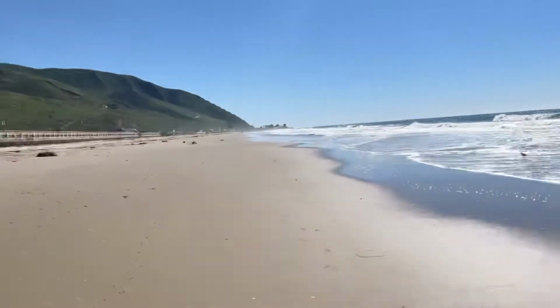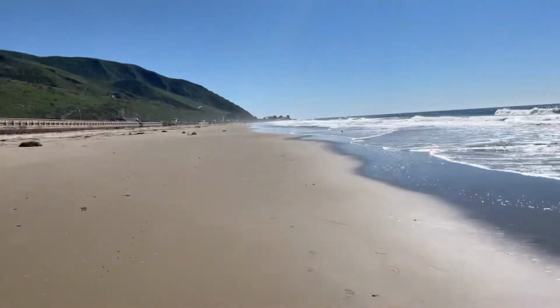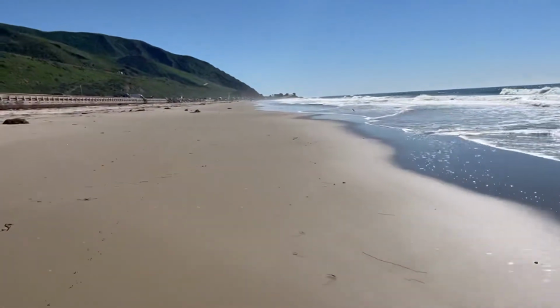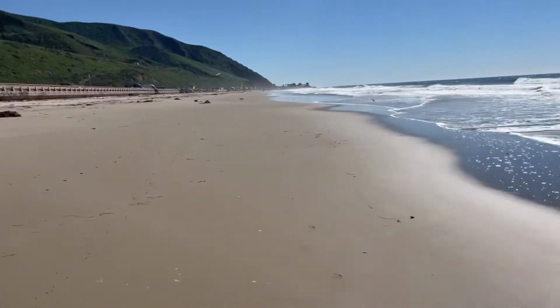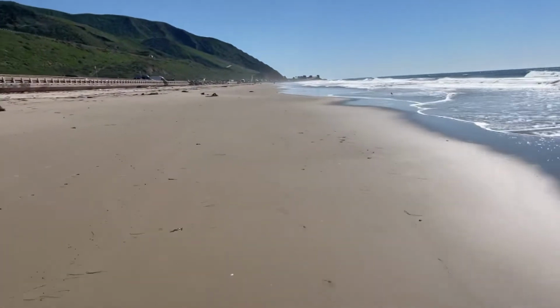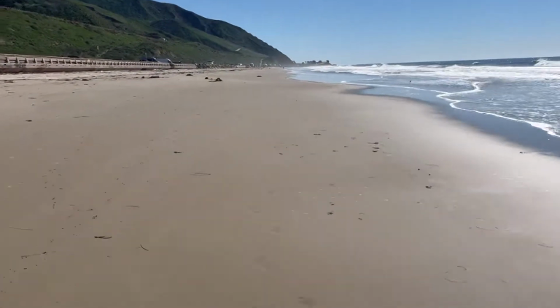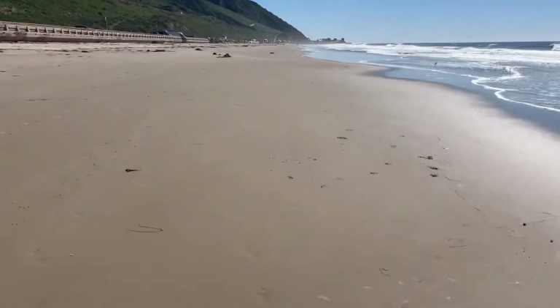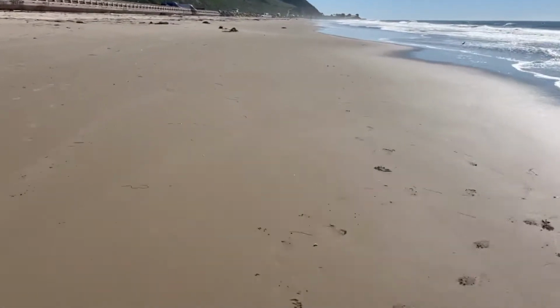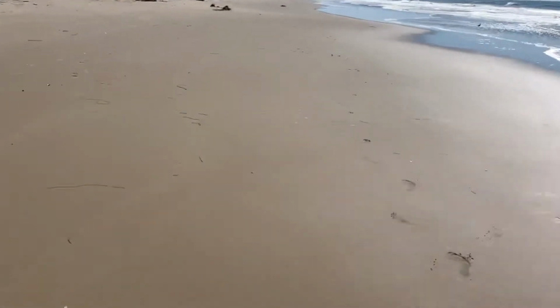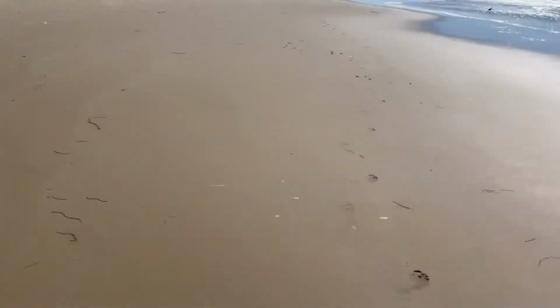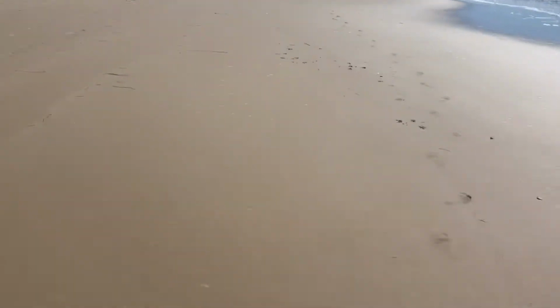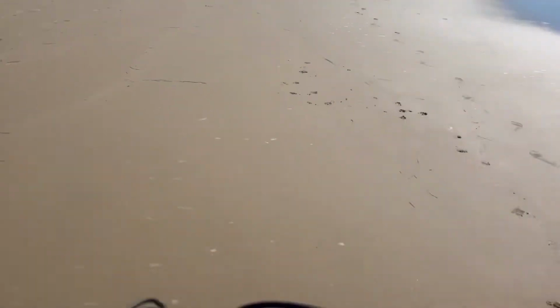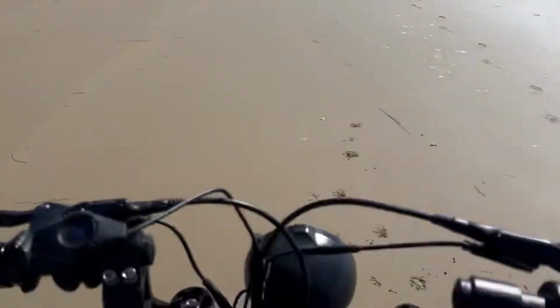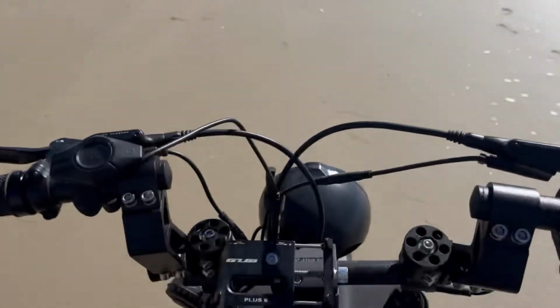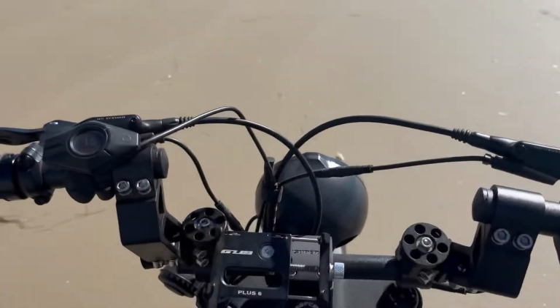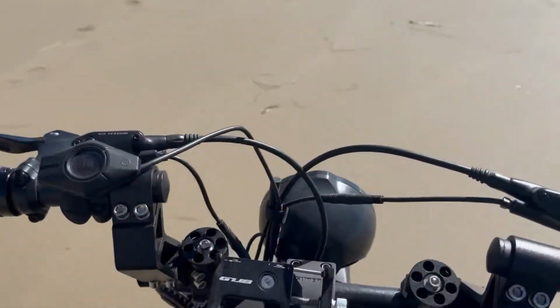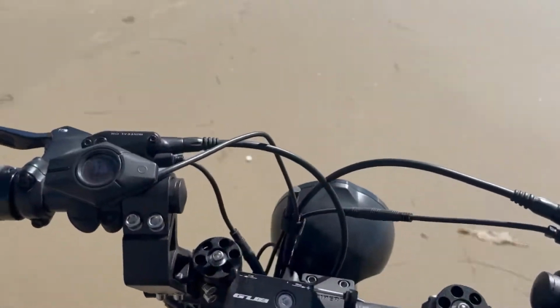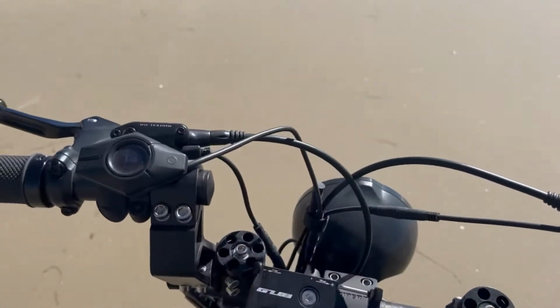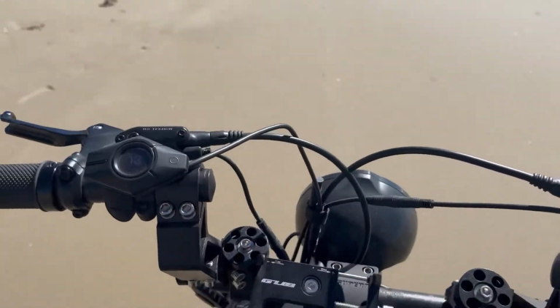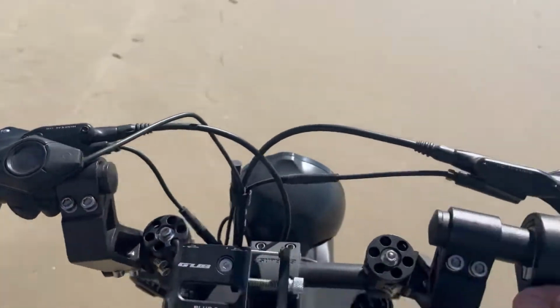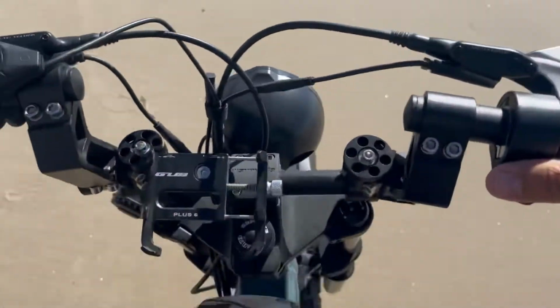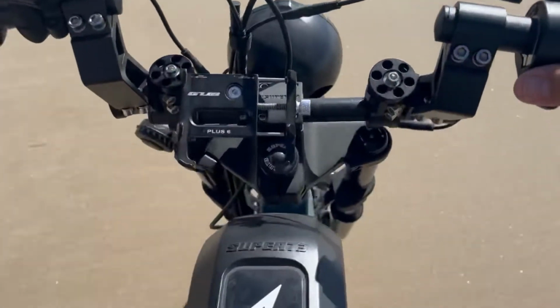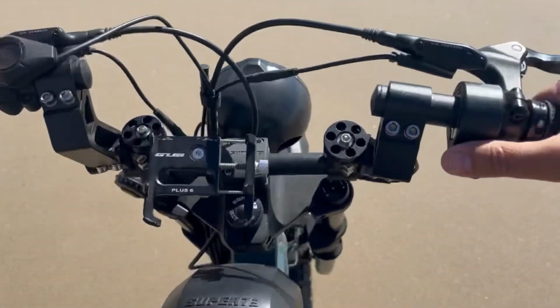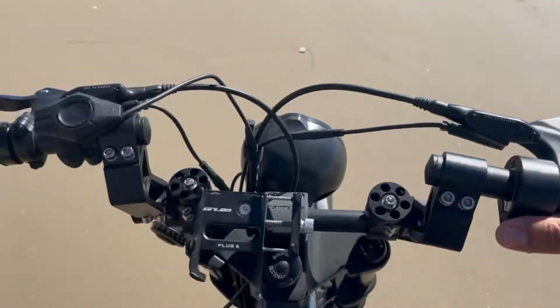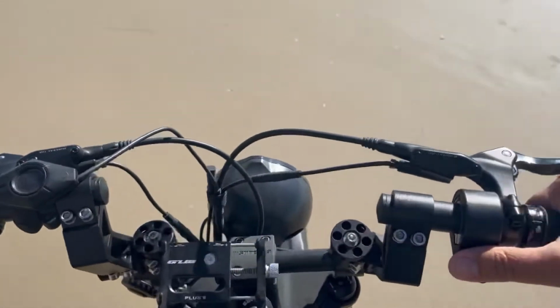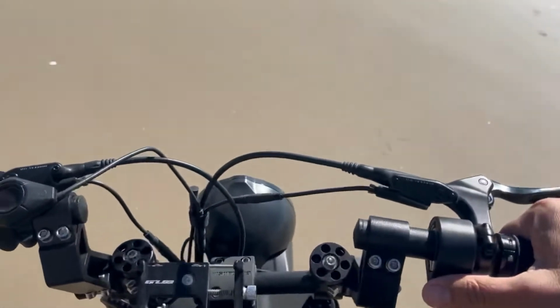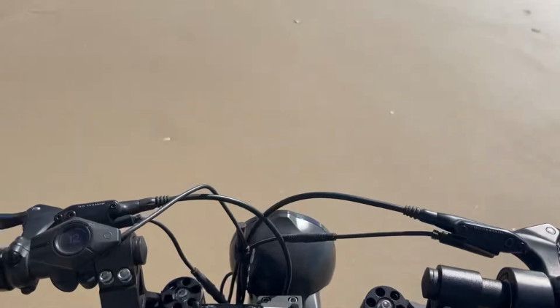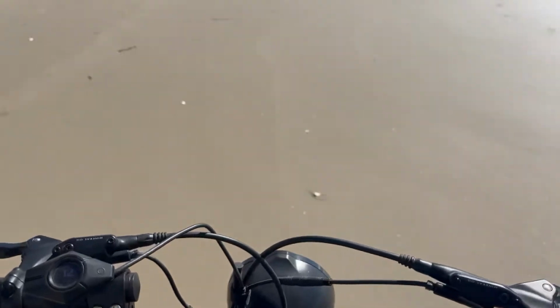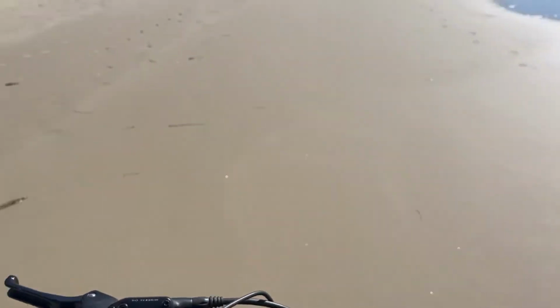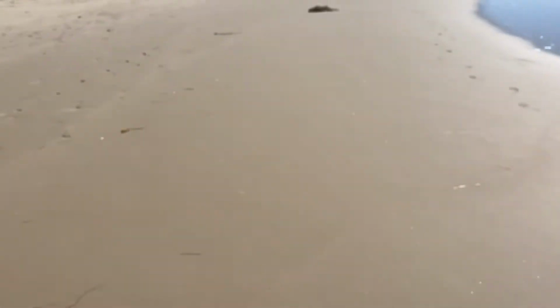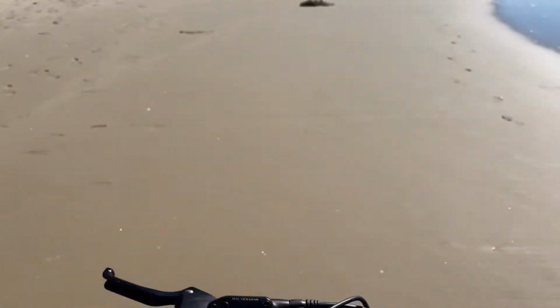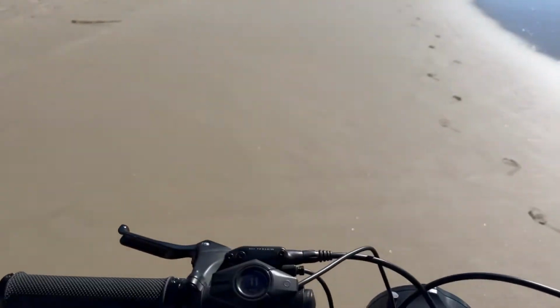Here we are, it's a beautiful day. I'm a little nervous — I'm only going about 15 miles an hour. Maybe I should not use the throttle; maybe that'll help actually.